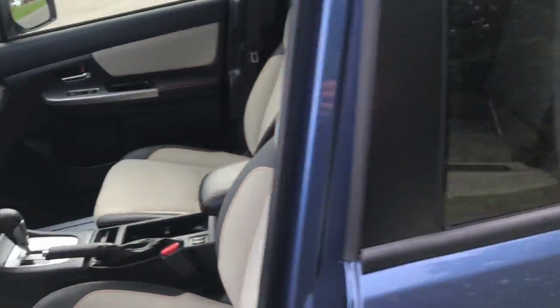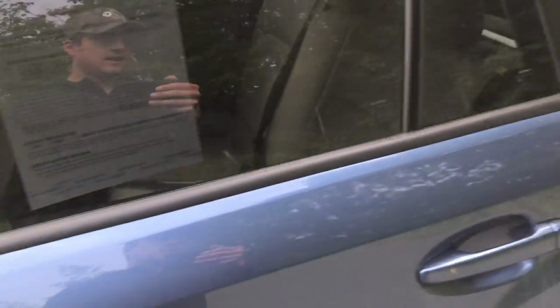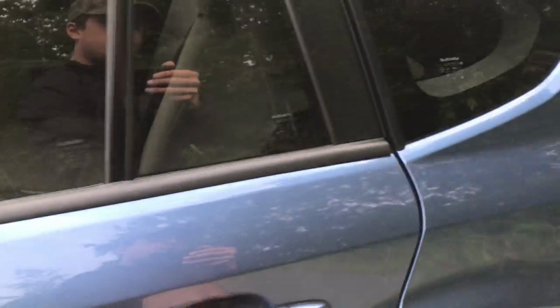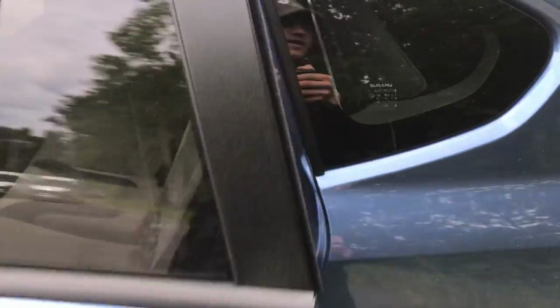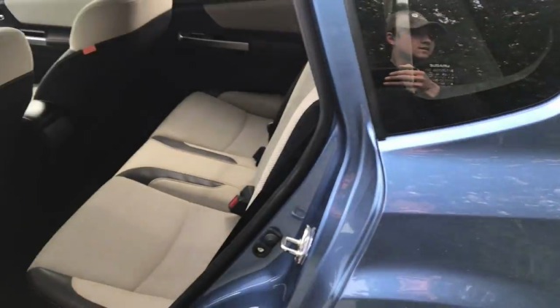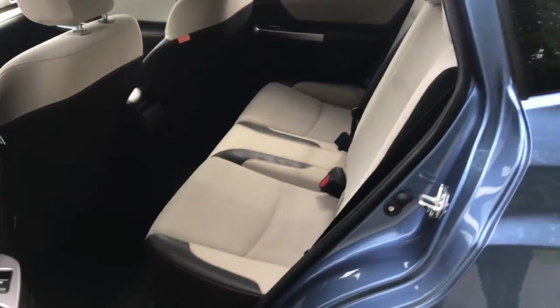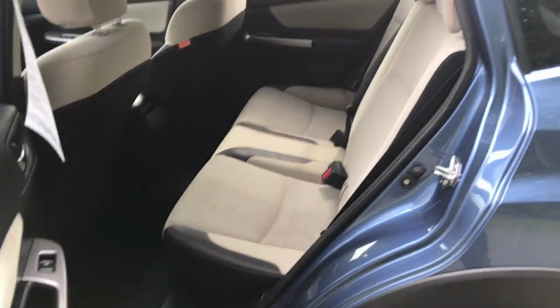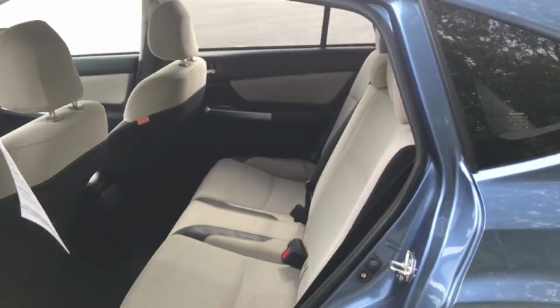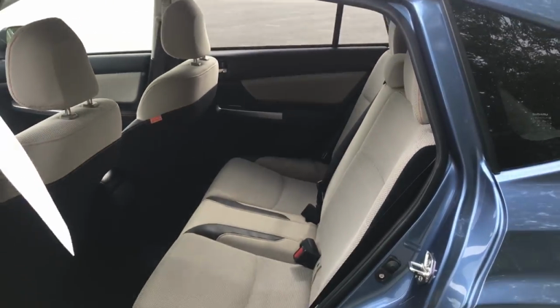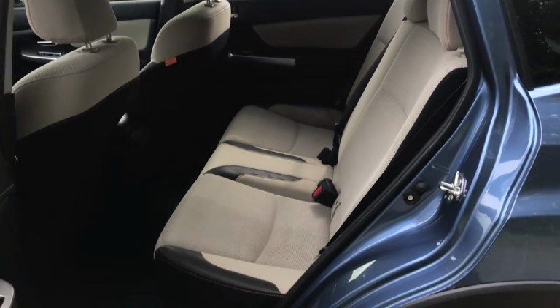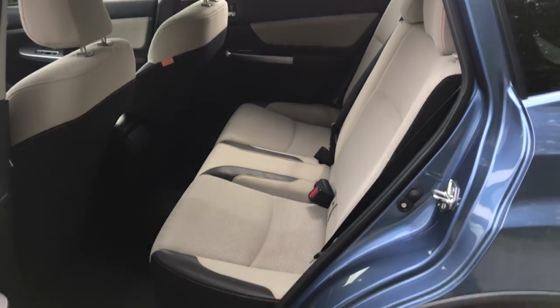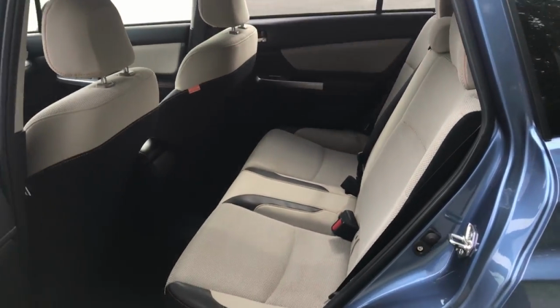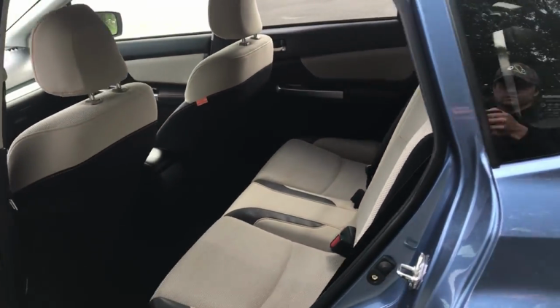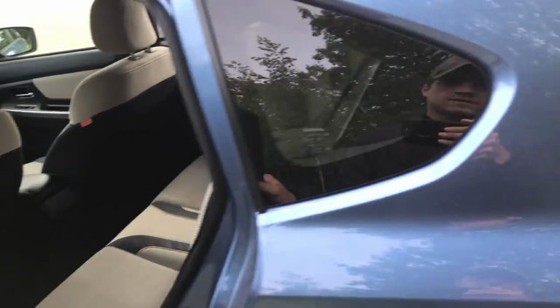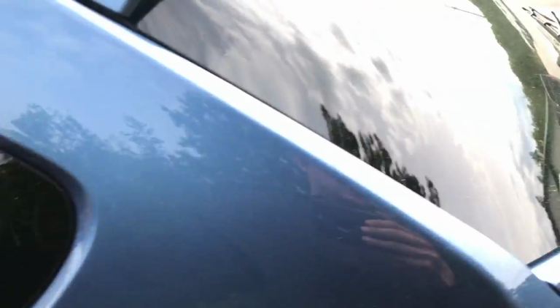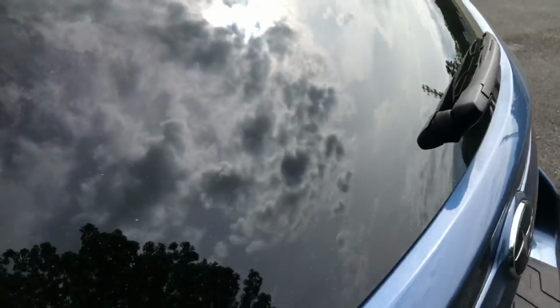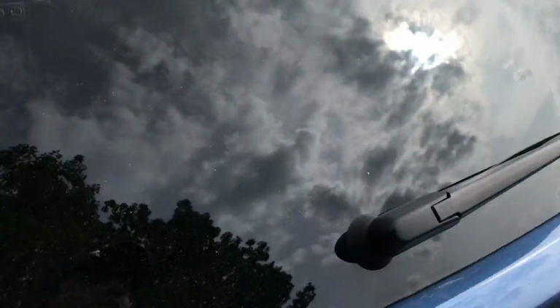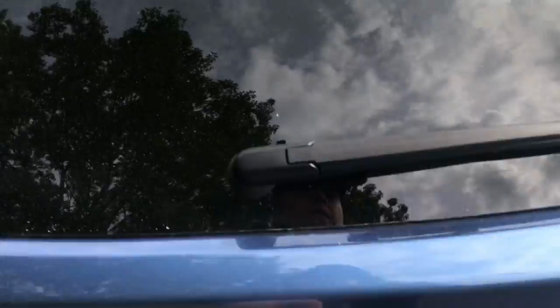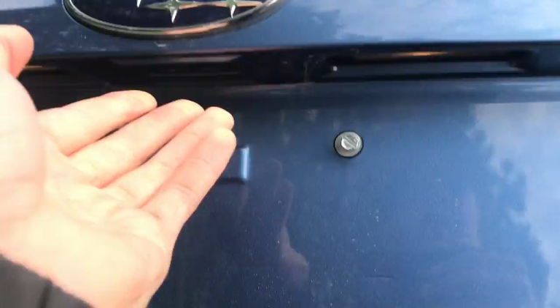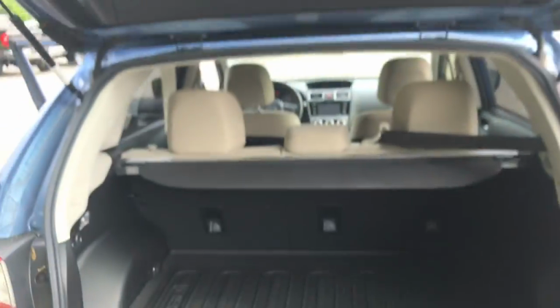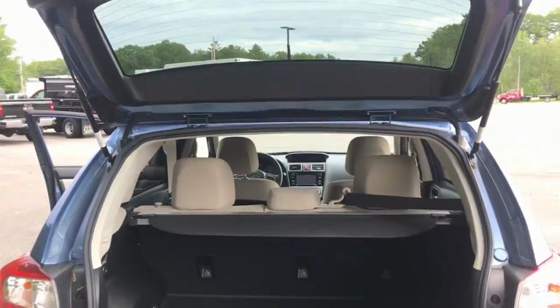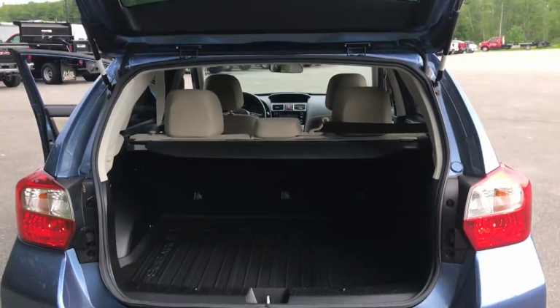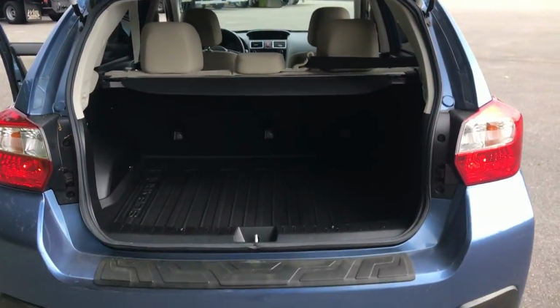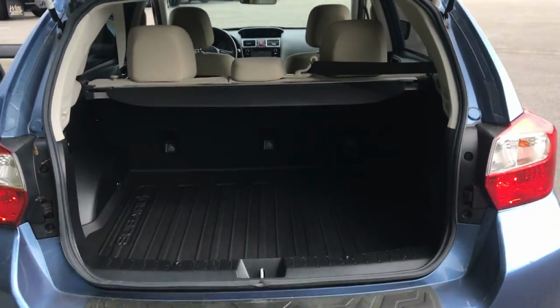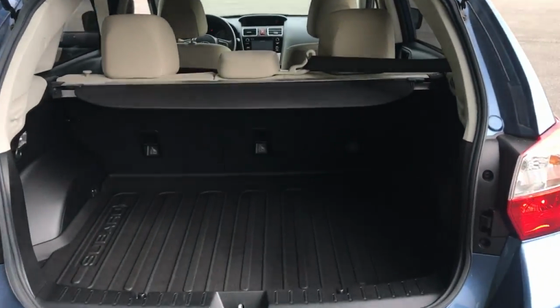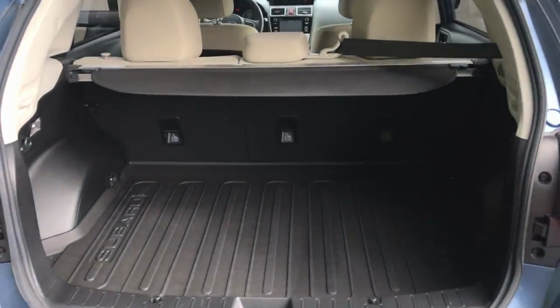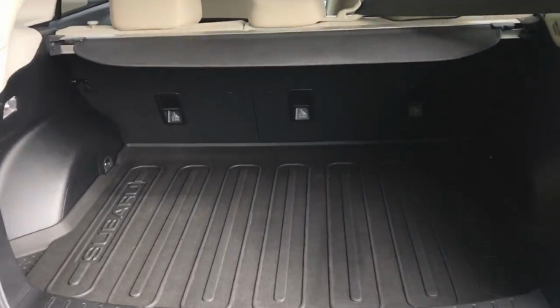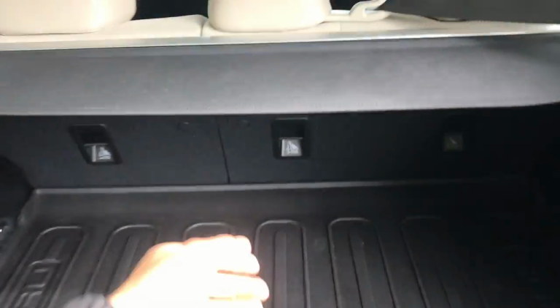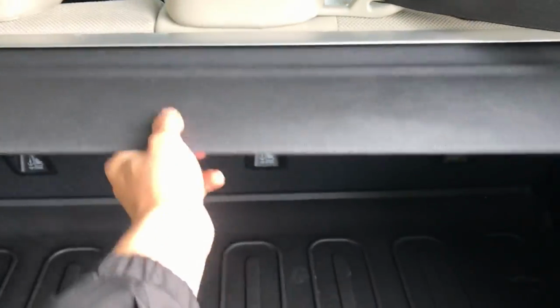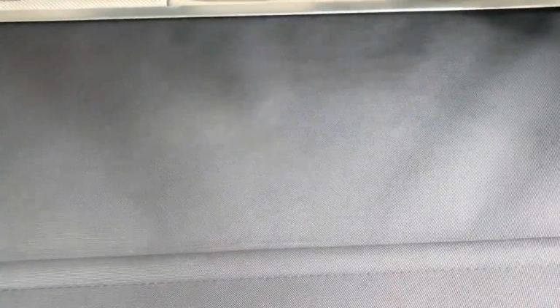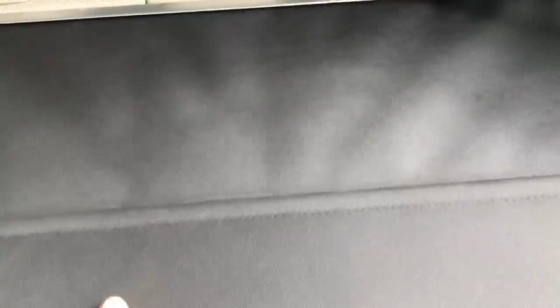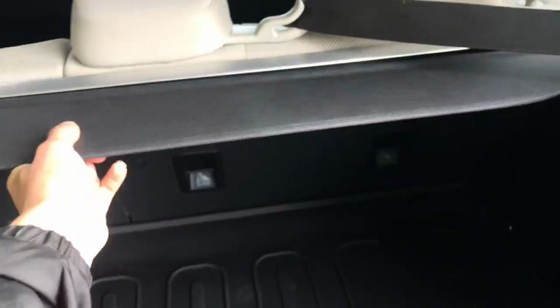Go ahead and take a look at the back seat here. Tons of storage space back here. Plenty of leg room for your passengers as well. And down to the cargo area — the lift gate opens right up. Got tons of storage space back here as well as your cargo shade cover.